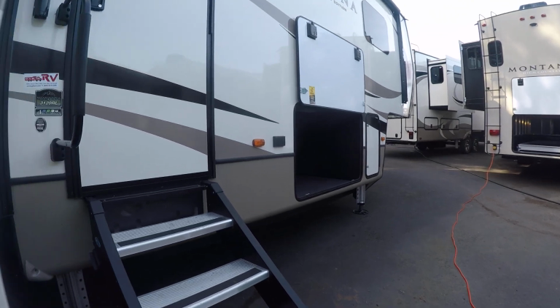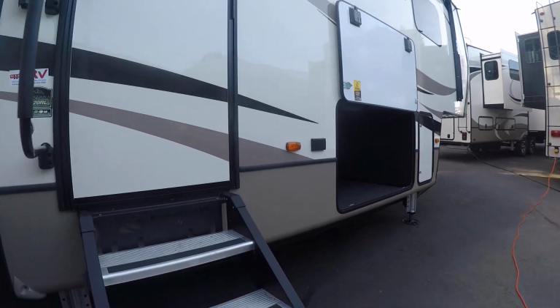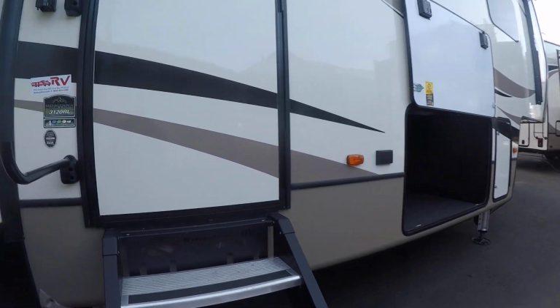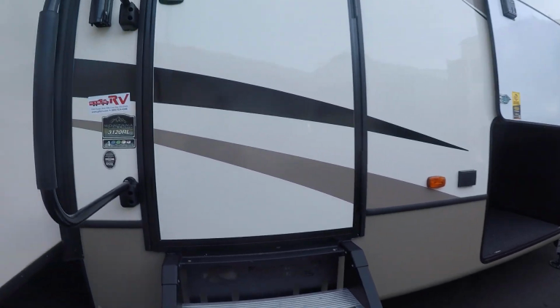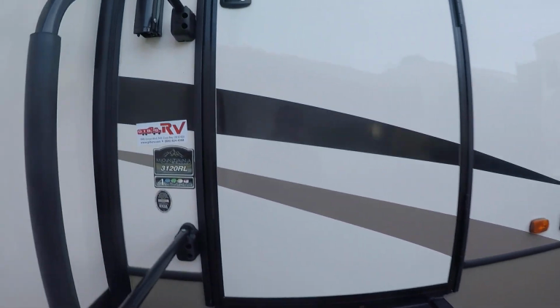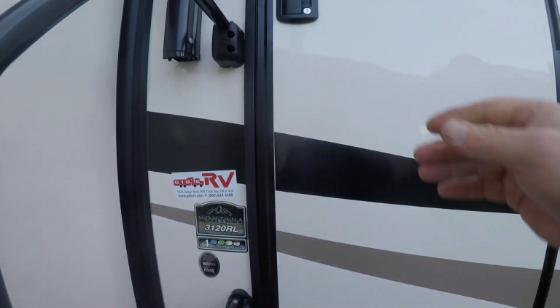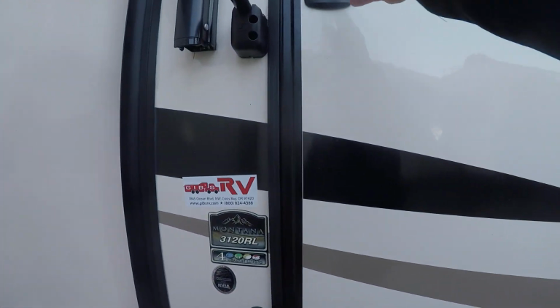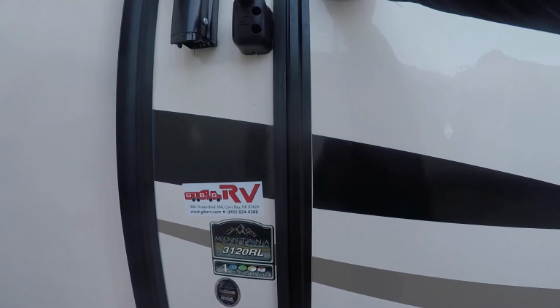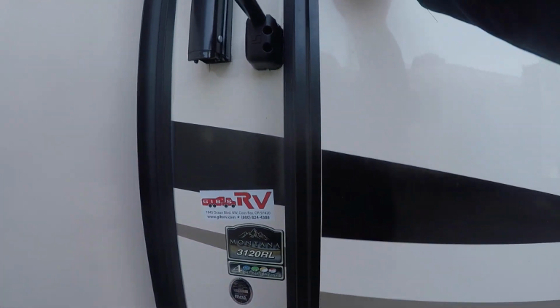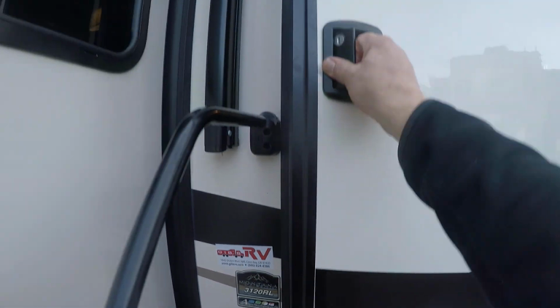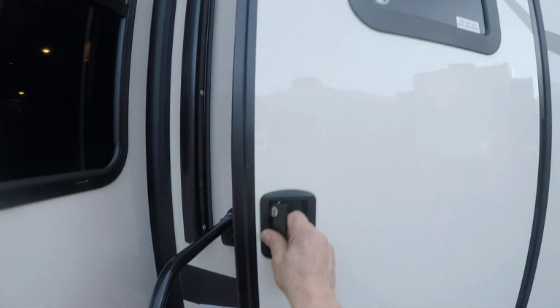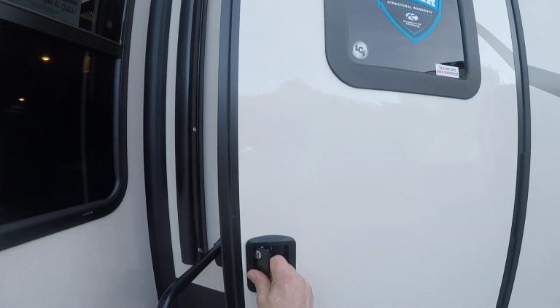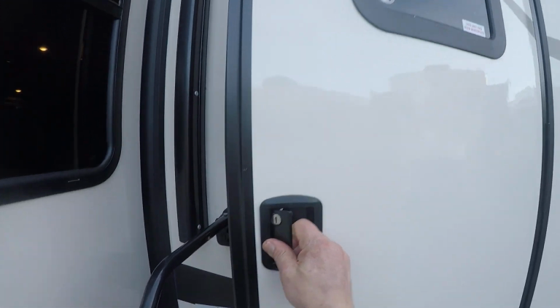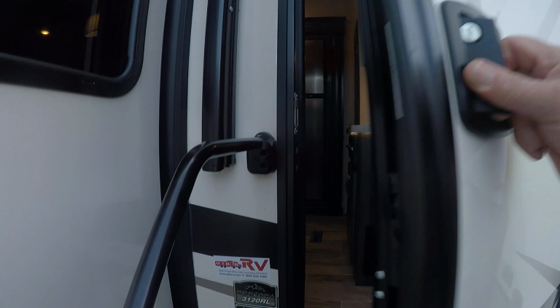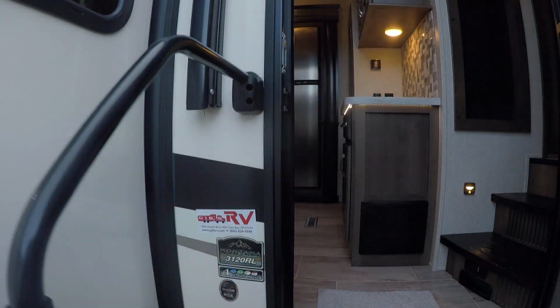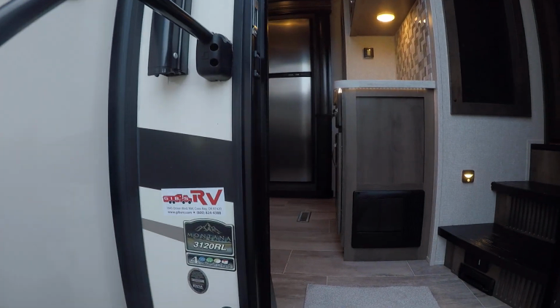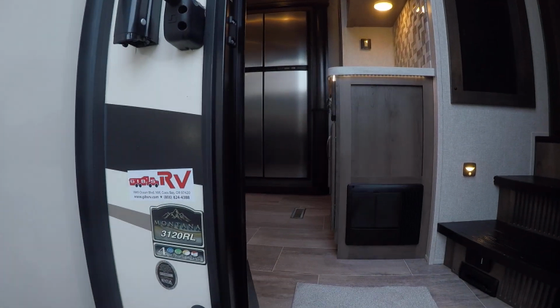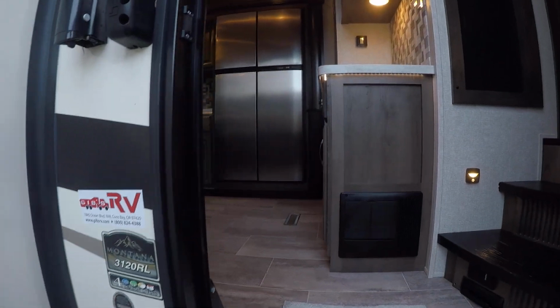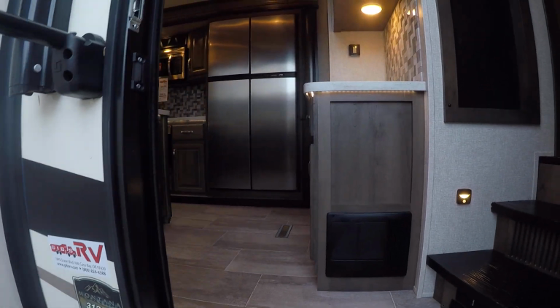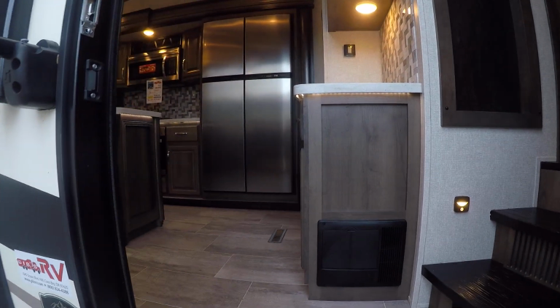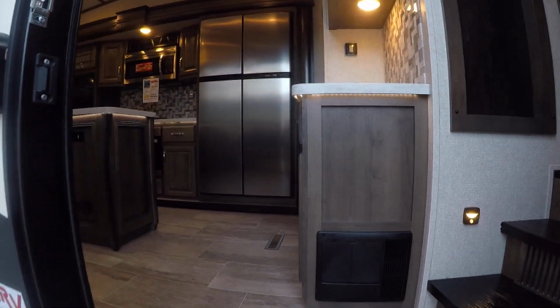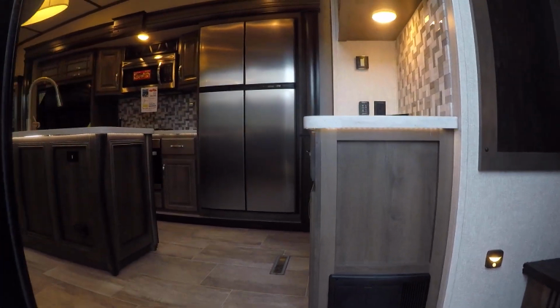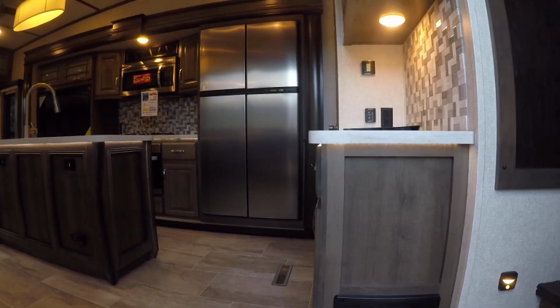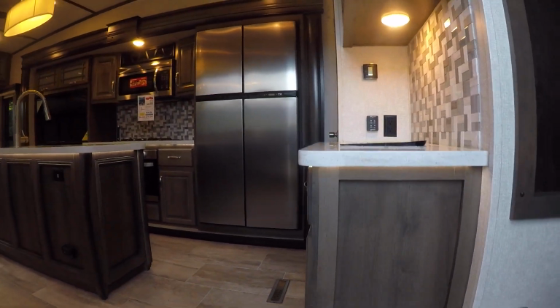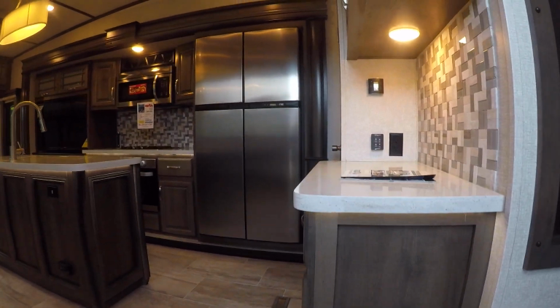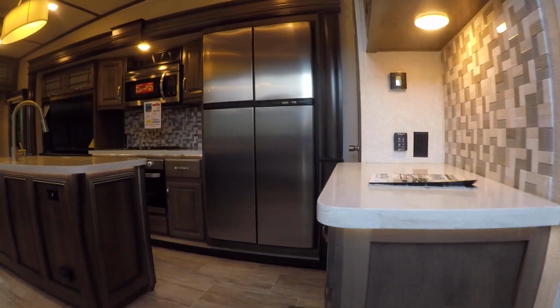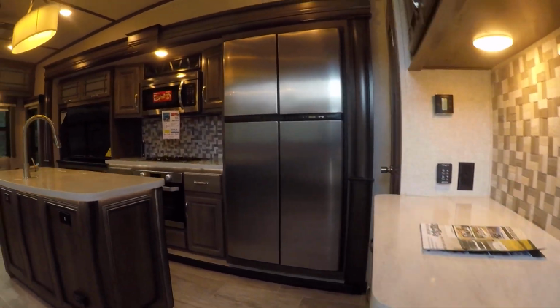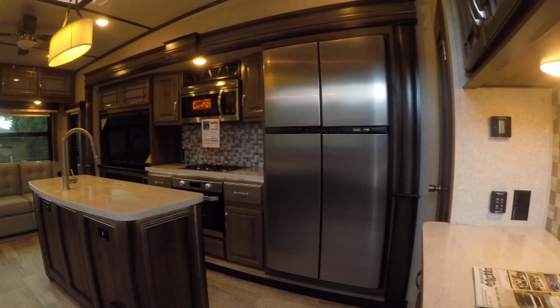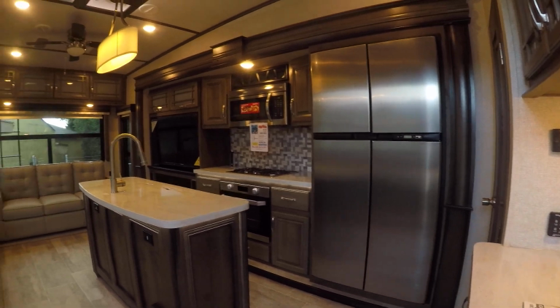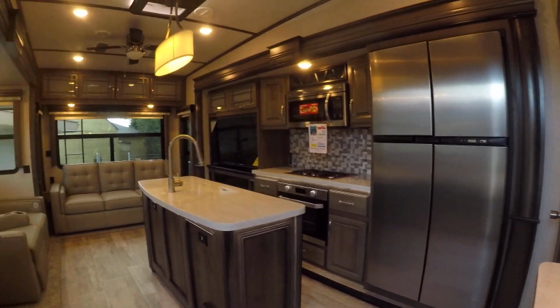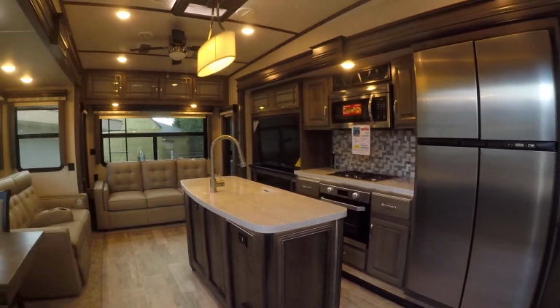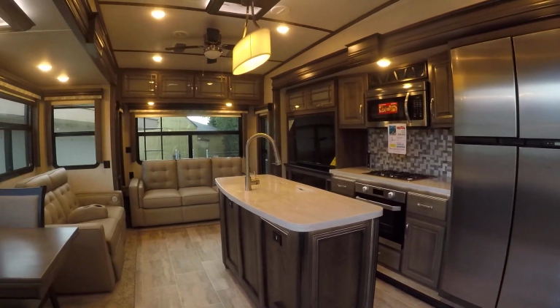A couple of steps up — and by the way, did you see the three year warranty sticker? The first year covers everything, but they actually cover full timers too. Something to bear in mind when you're shopping for fifth wheels.